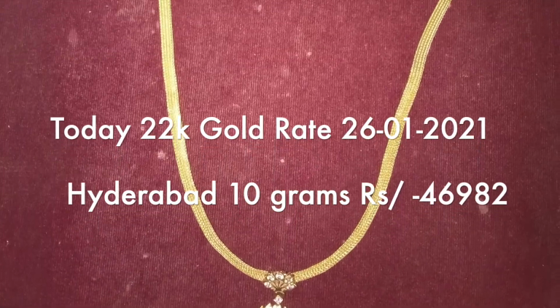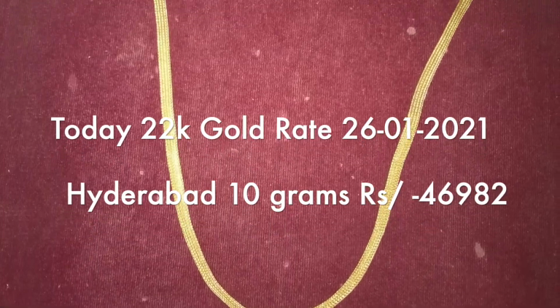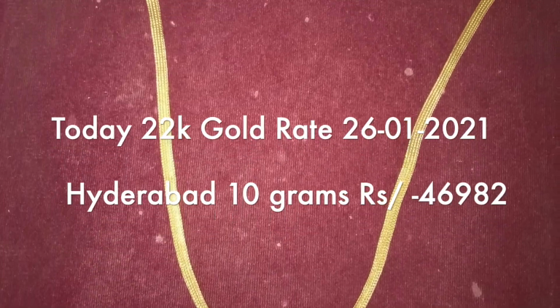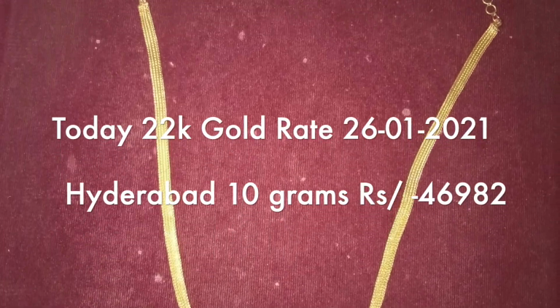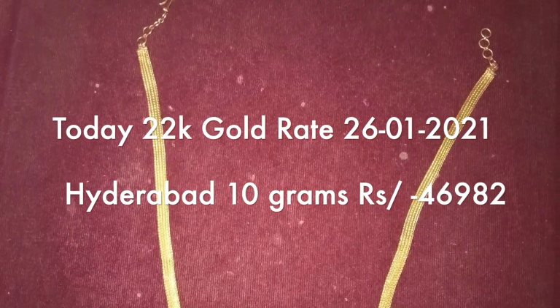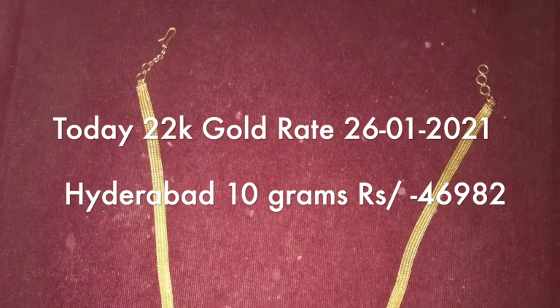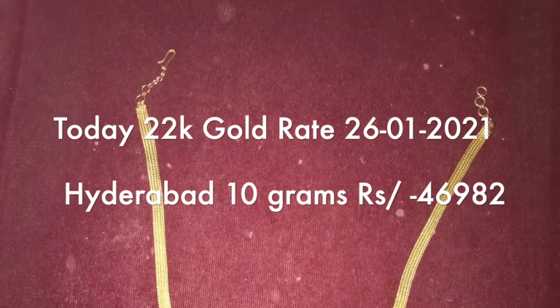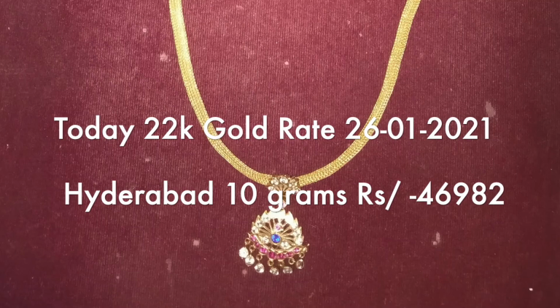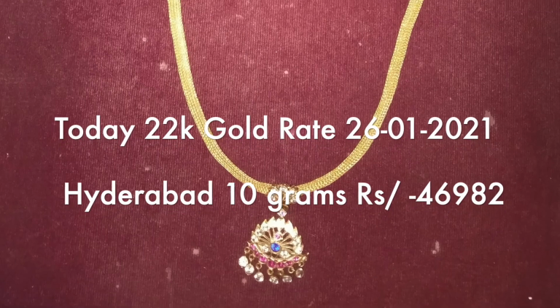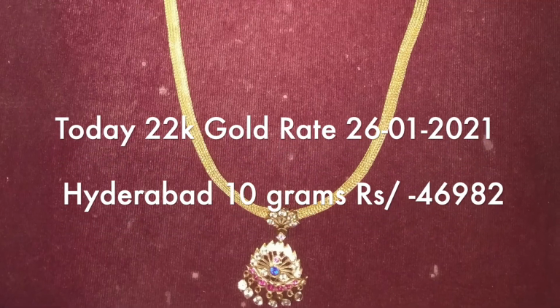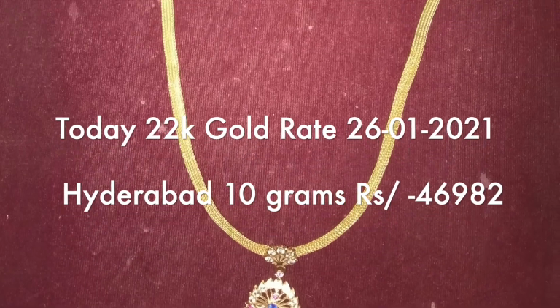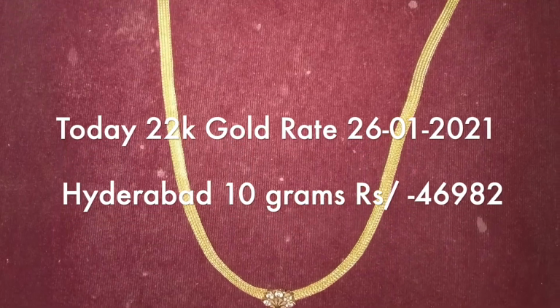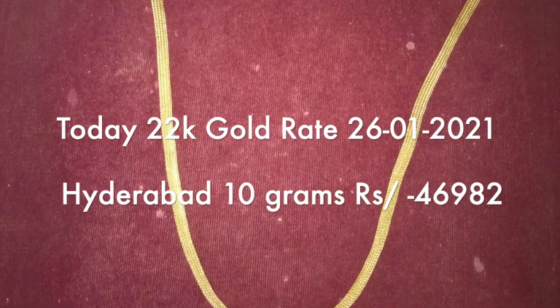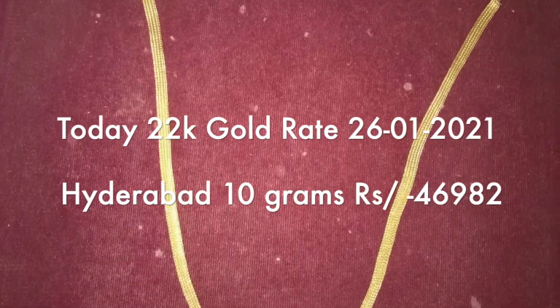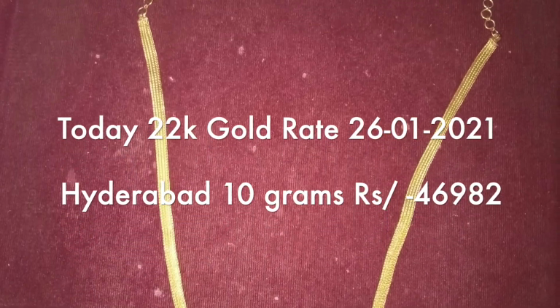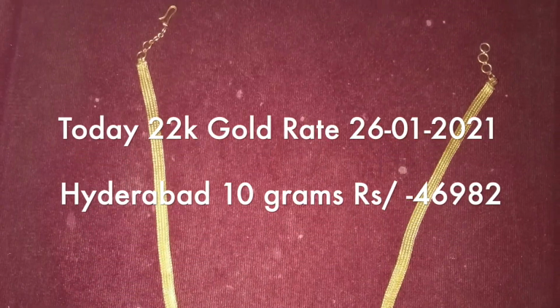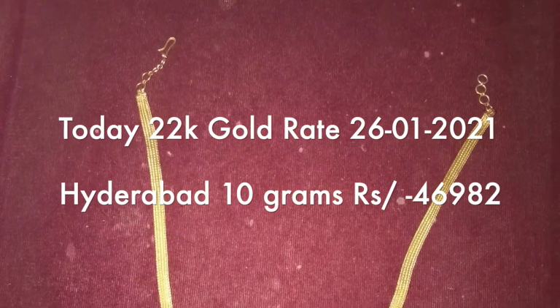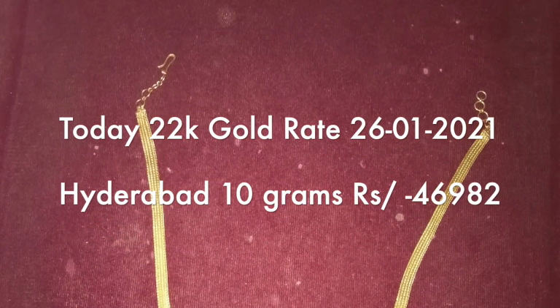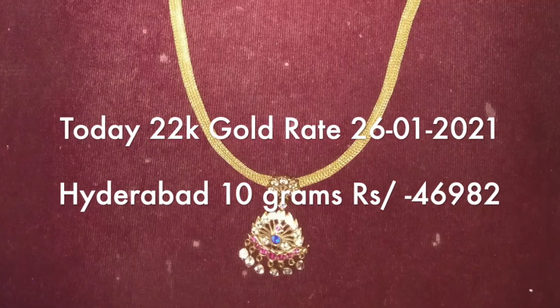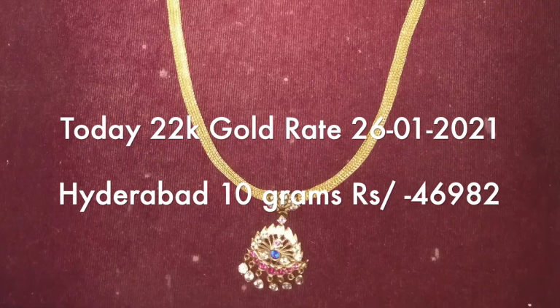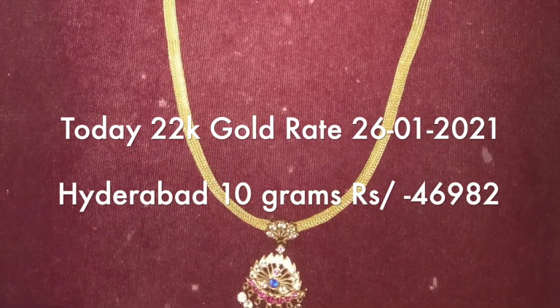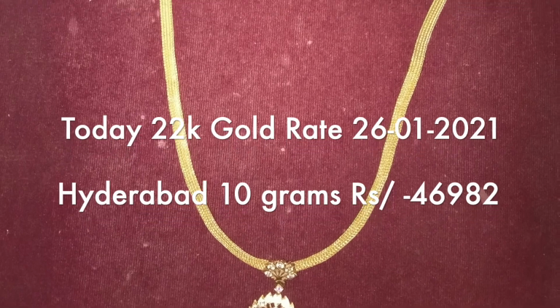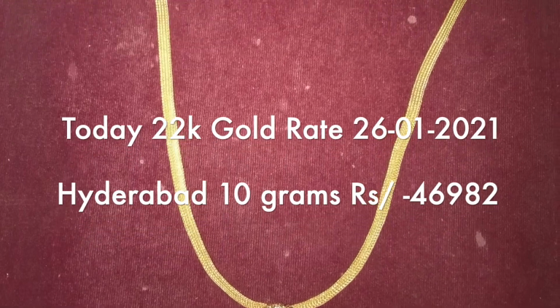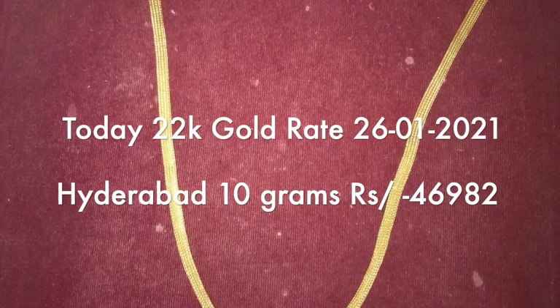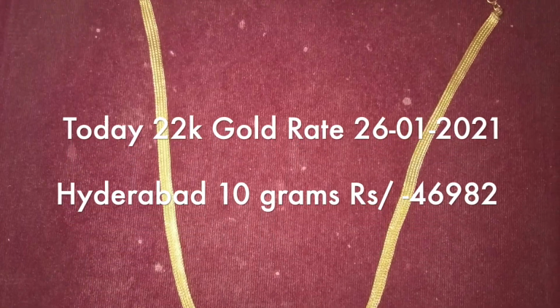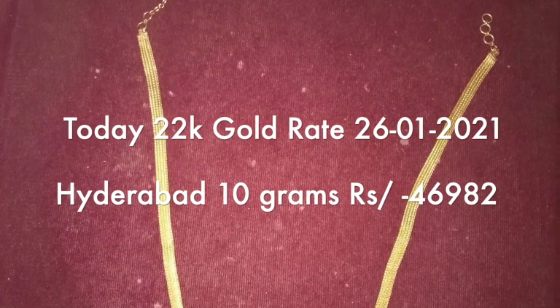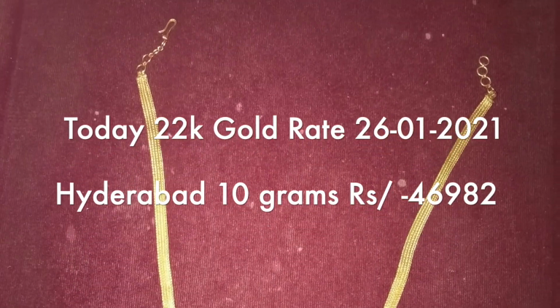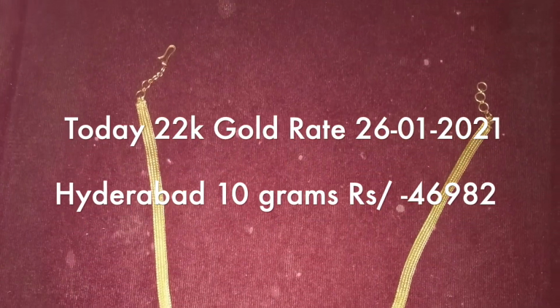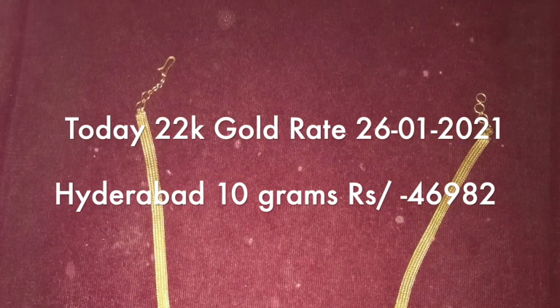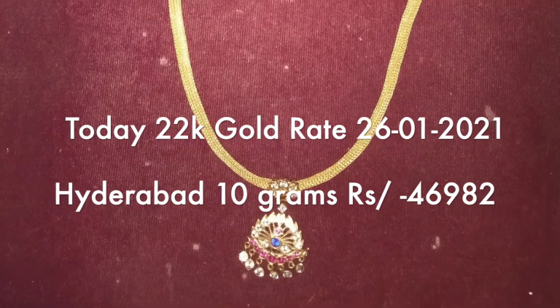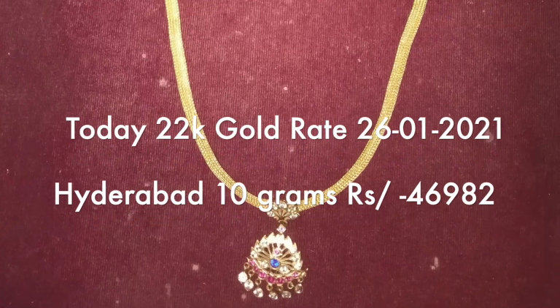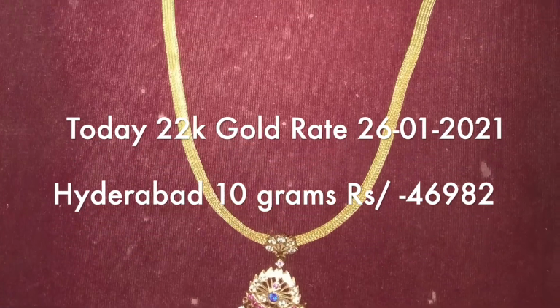If you purchase 10 grams of gold in Telugu states, this is the rate you can expect.